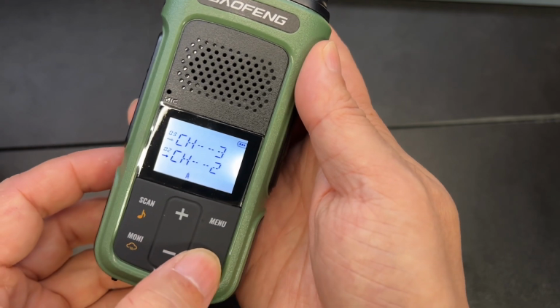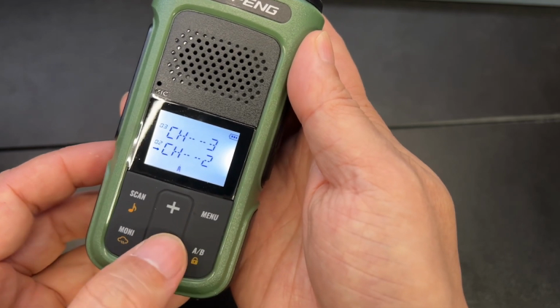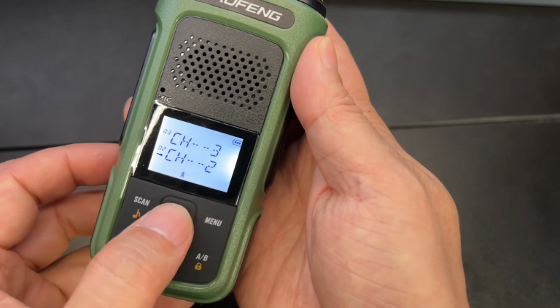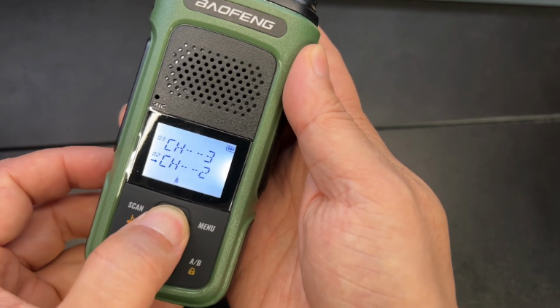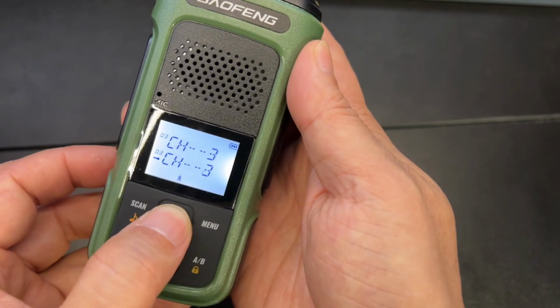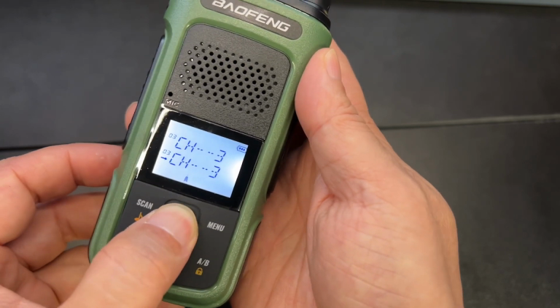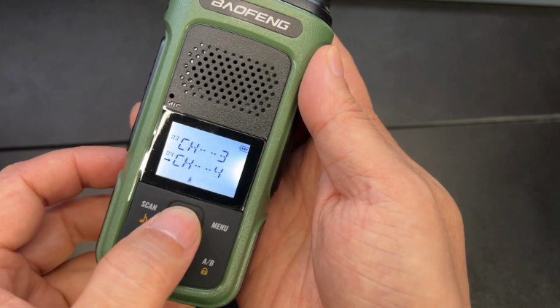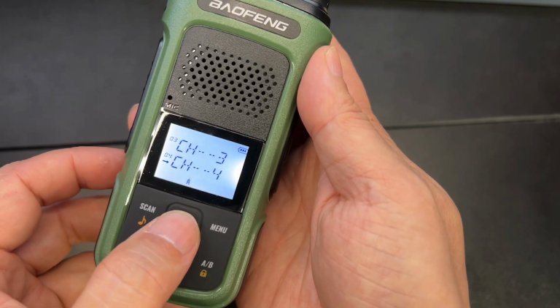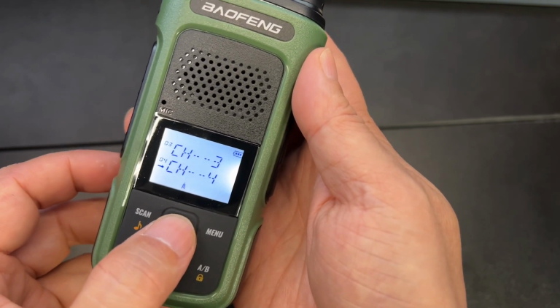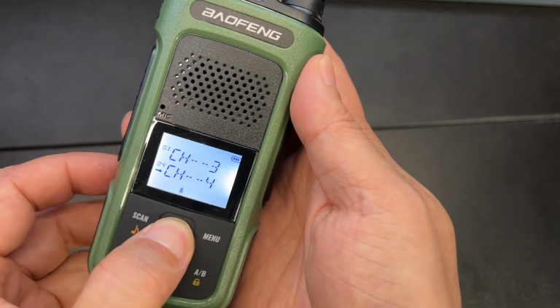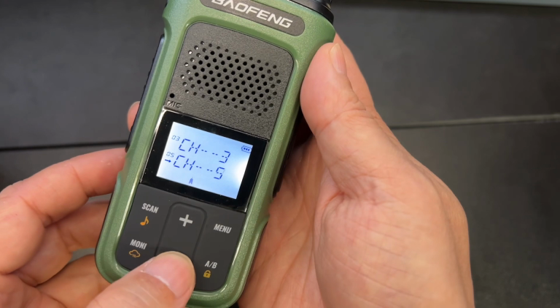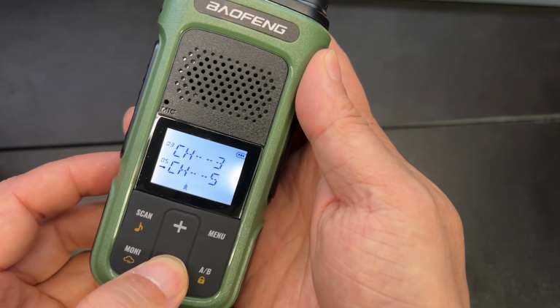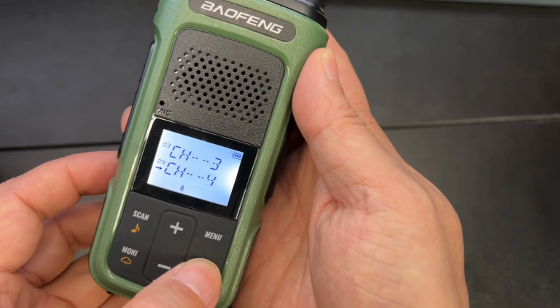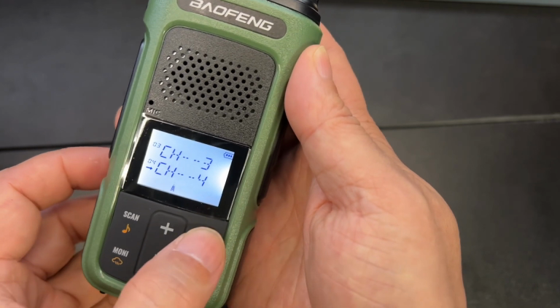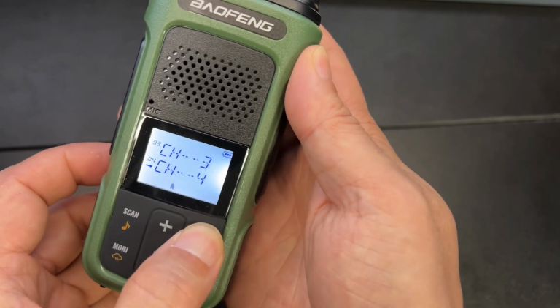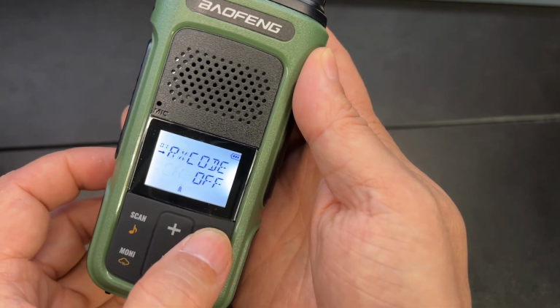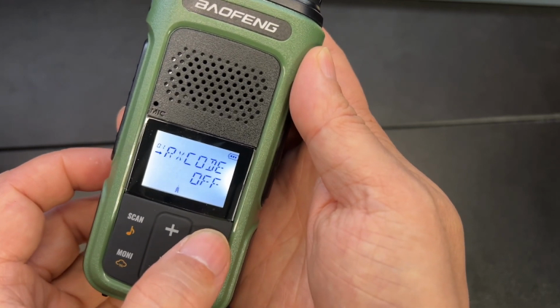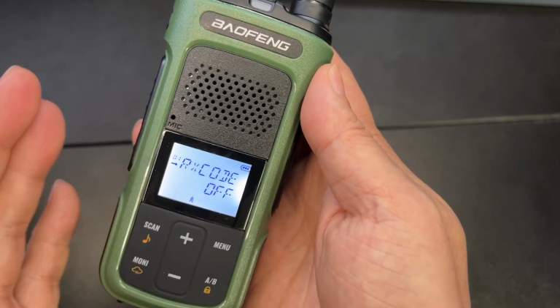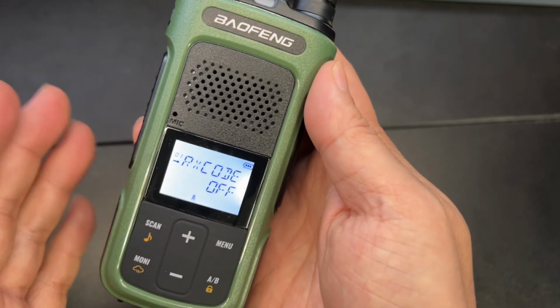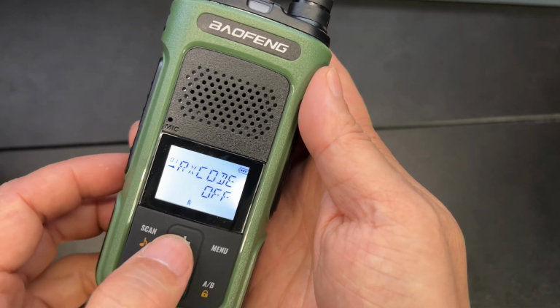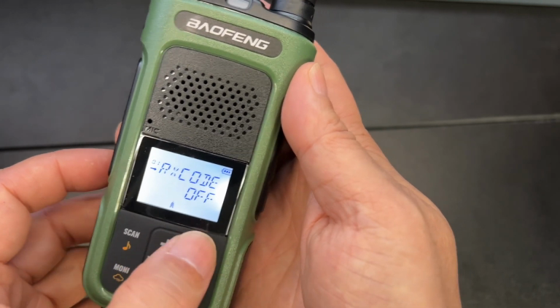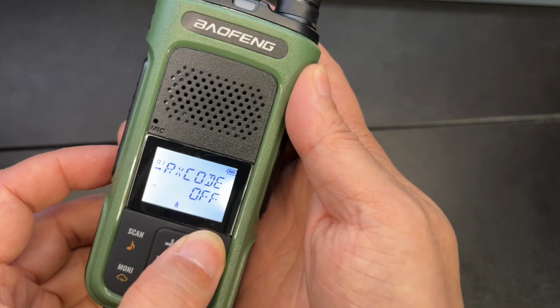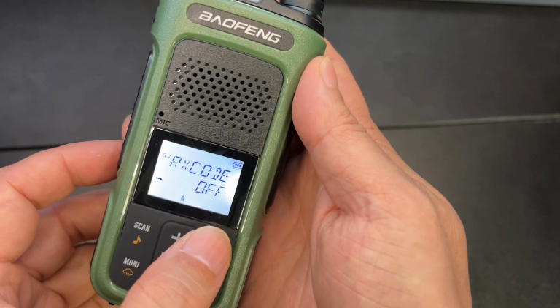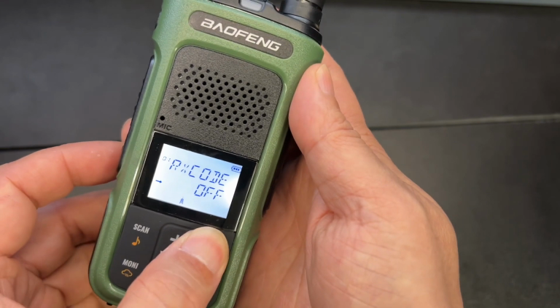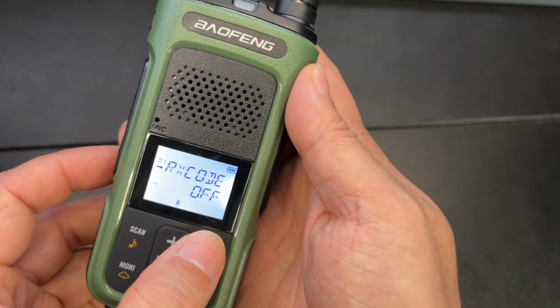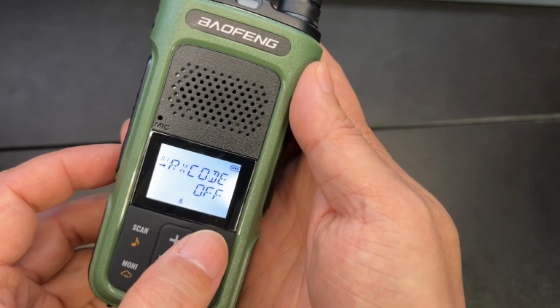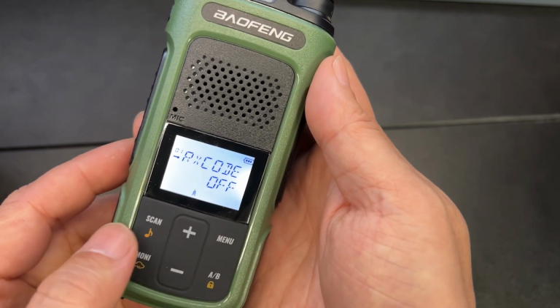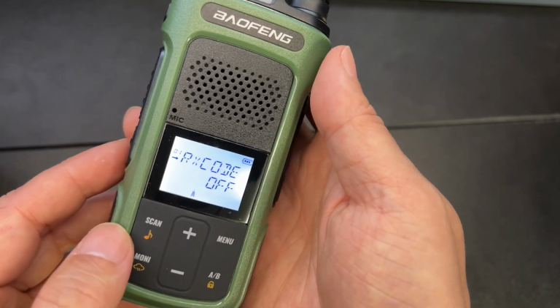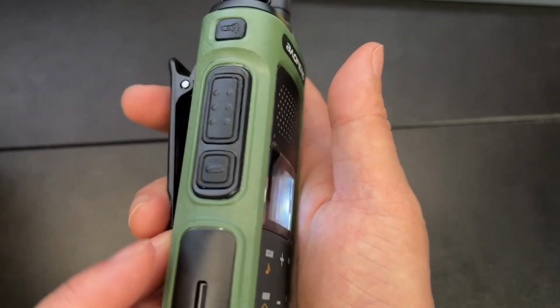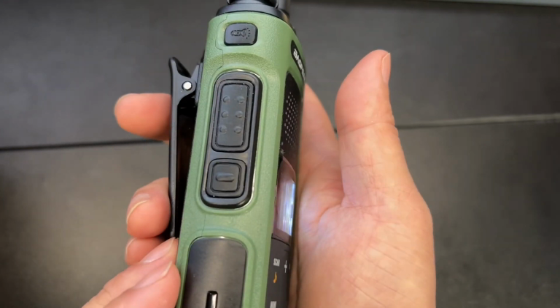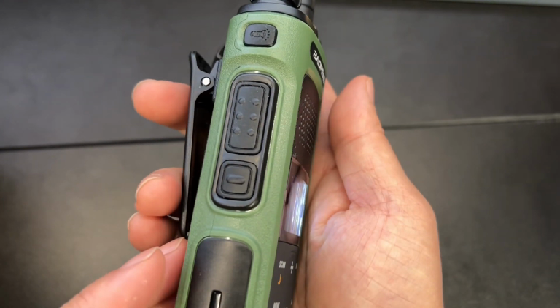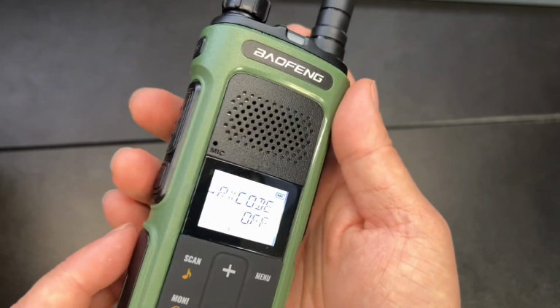You can switch channels just in case you have a couple of groups on different channels. The menu is really nice and easy to use. Confirm. And overall I love the quality of this.